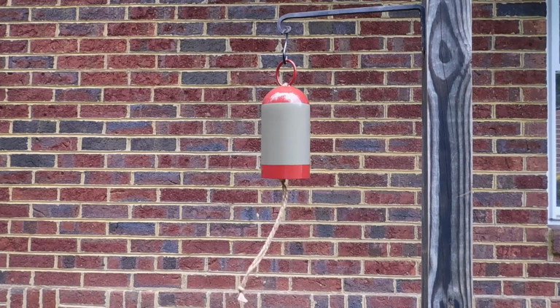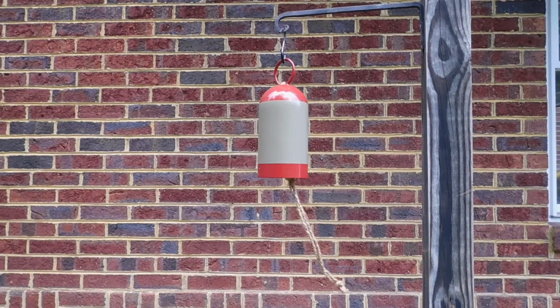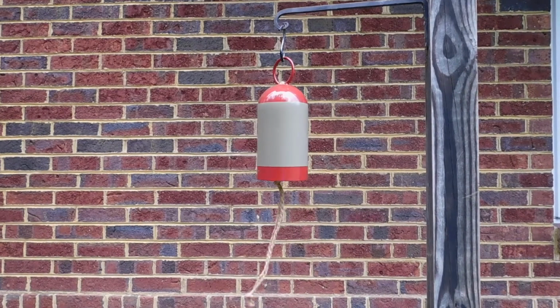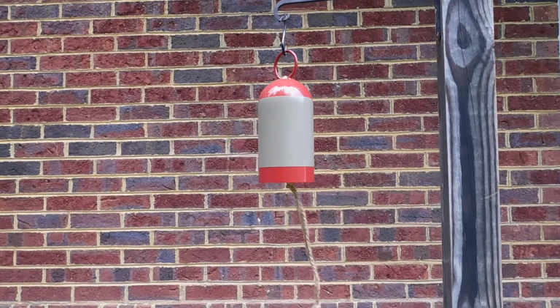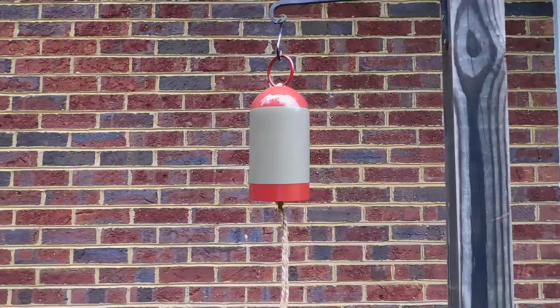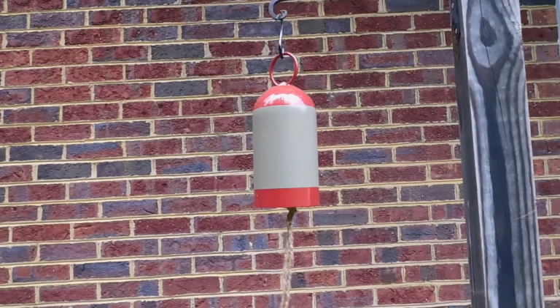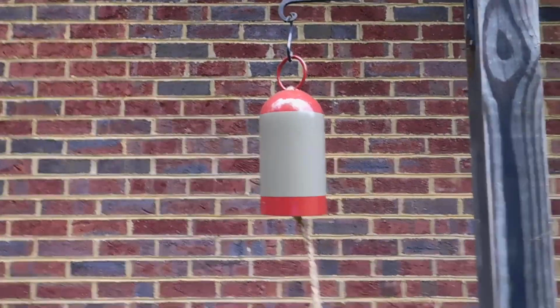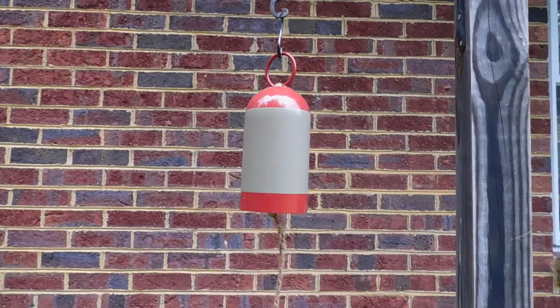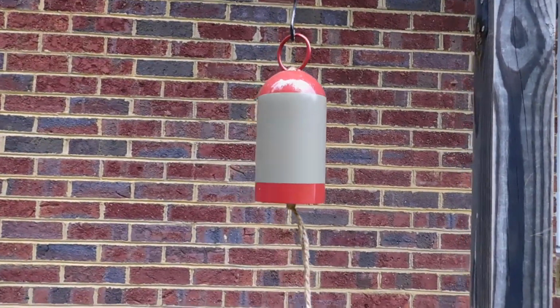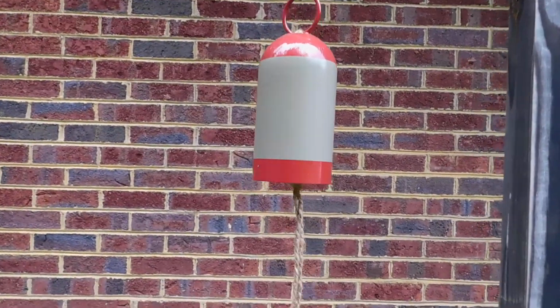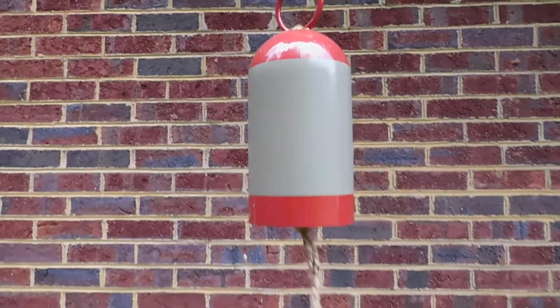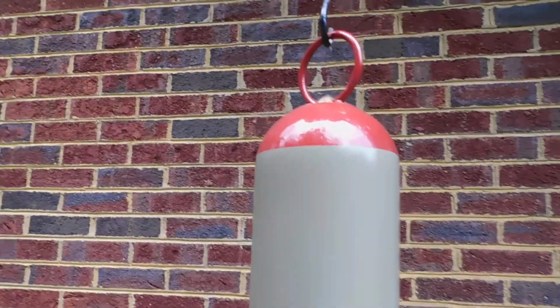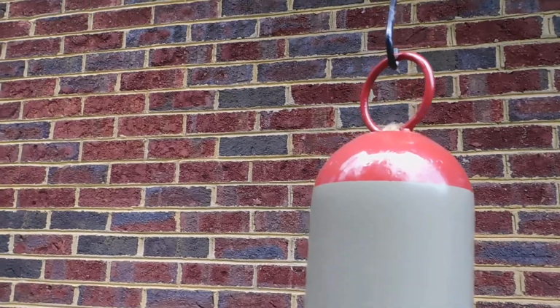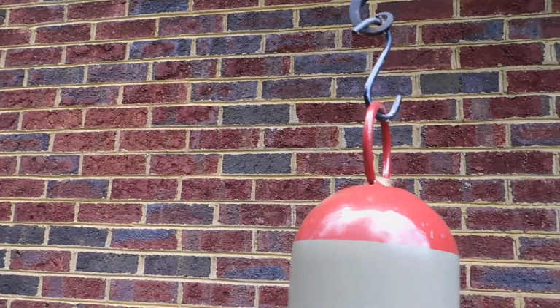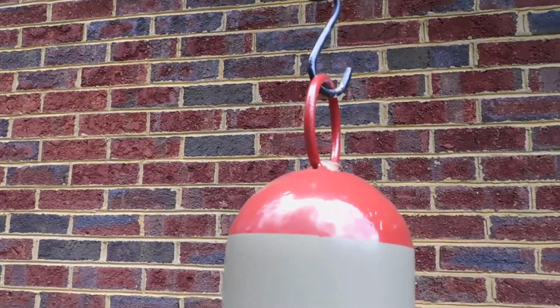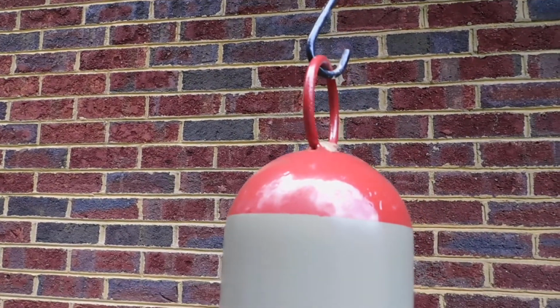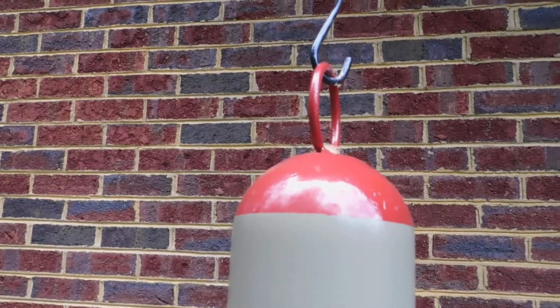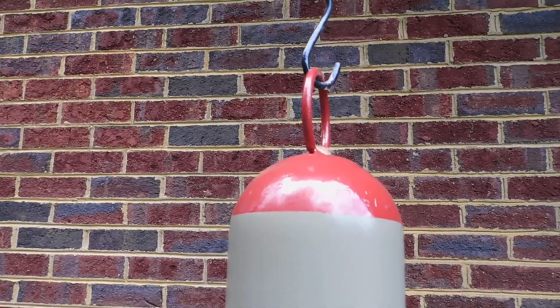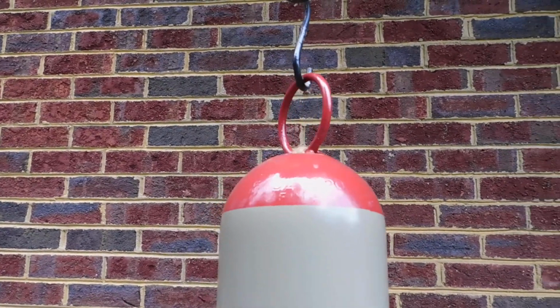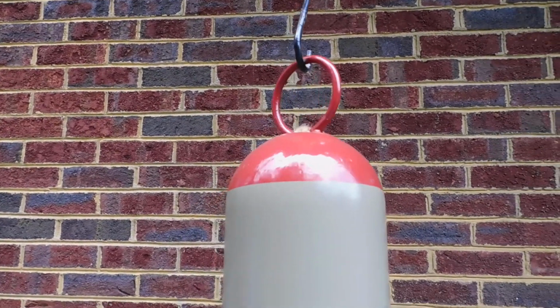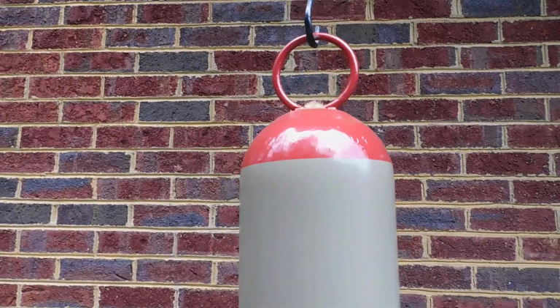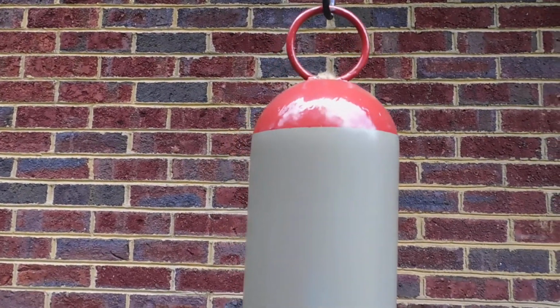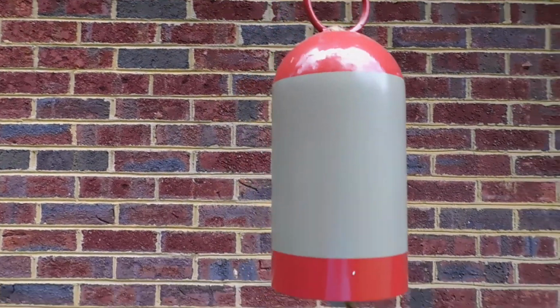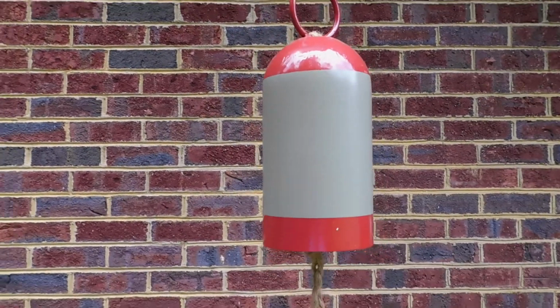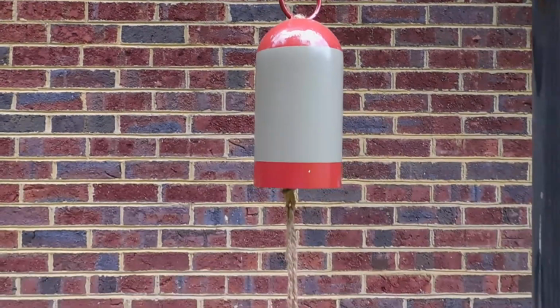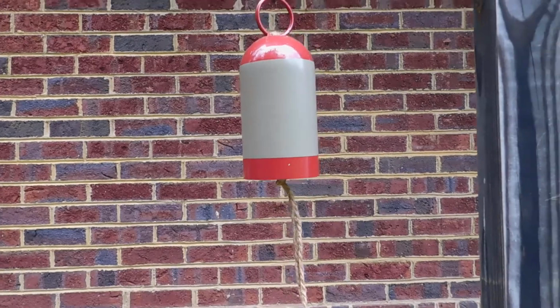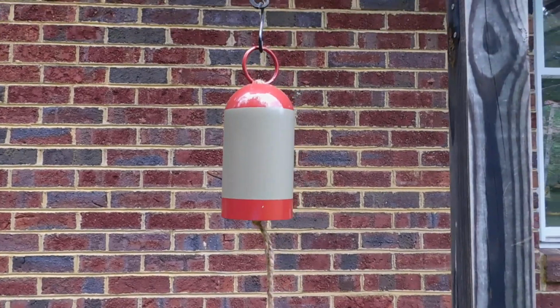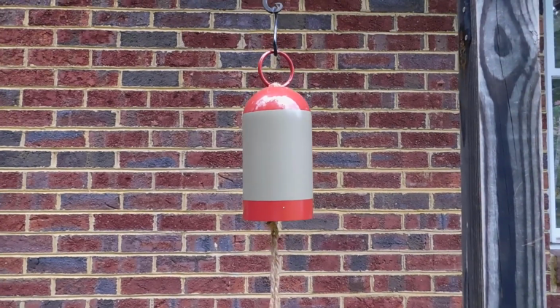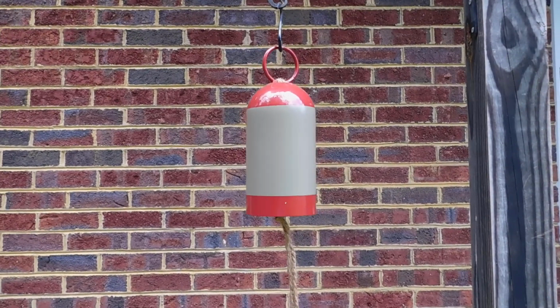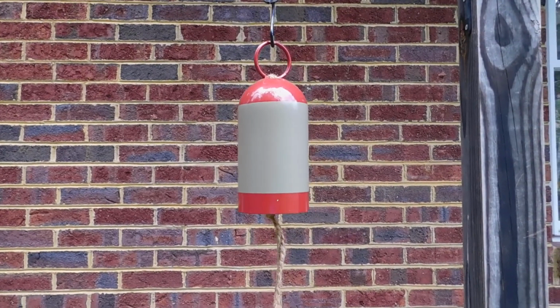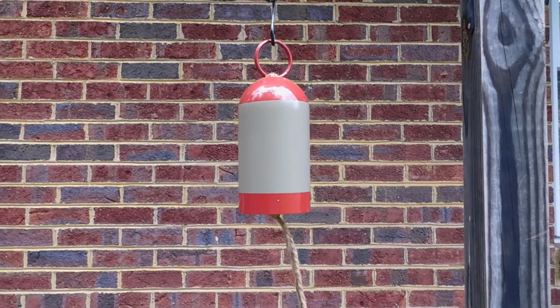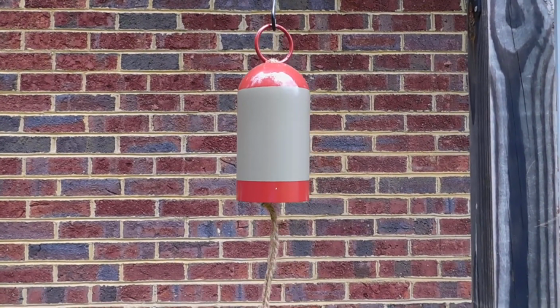This cylinder was from an old steel oxygen bottle. It actually has 1957 stamped into it, so you can see how old it was. Once it gets condemned, instead of turning it into scrap metal, I try to make something else out of it.